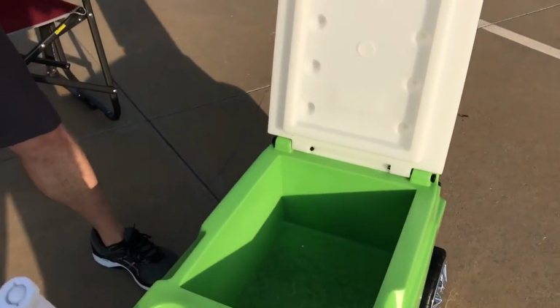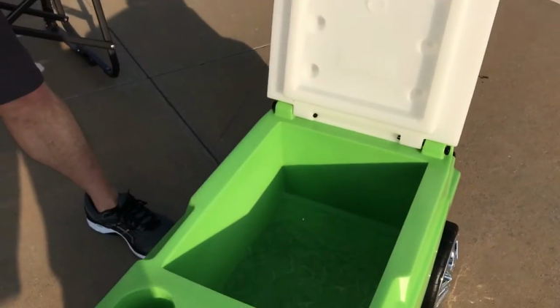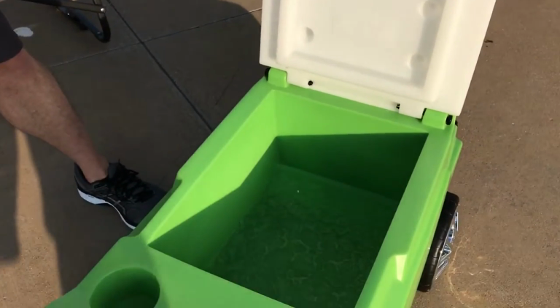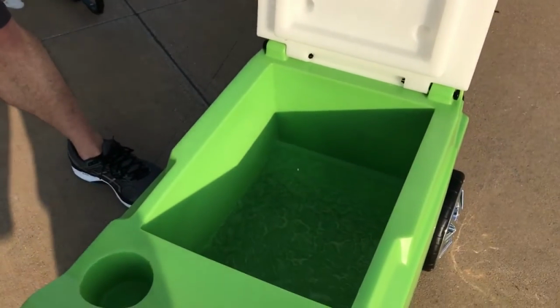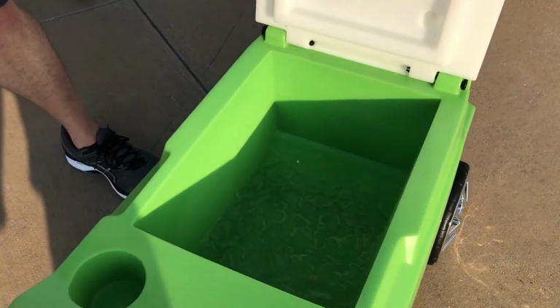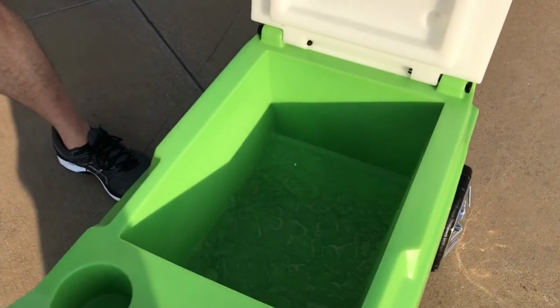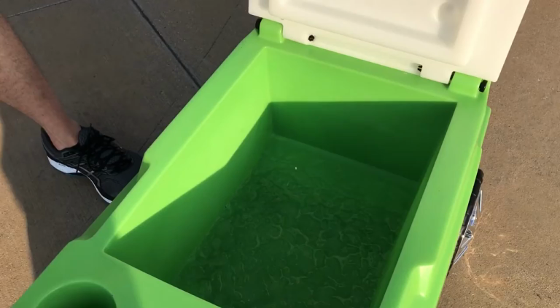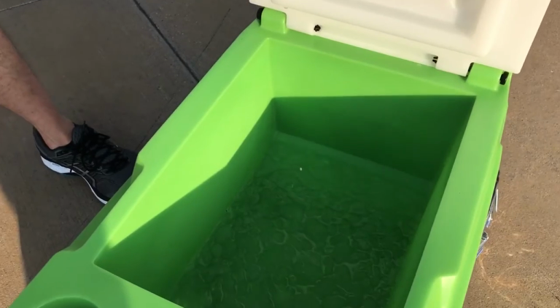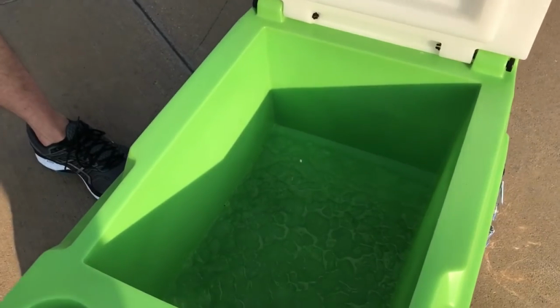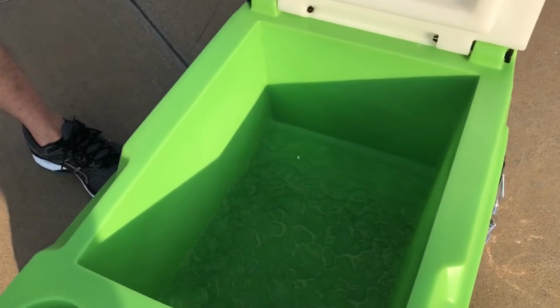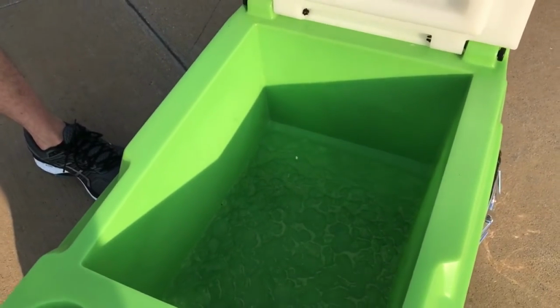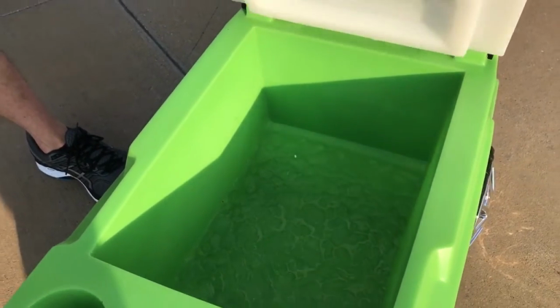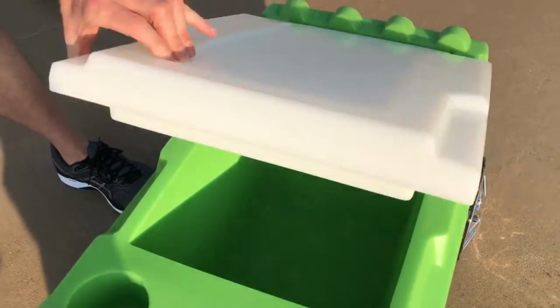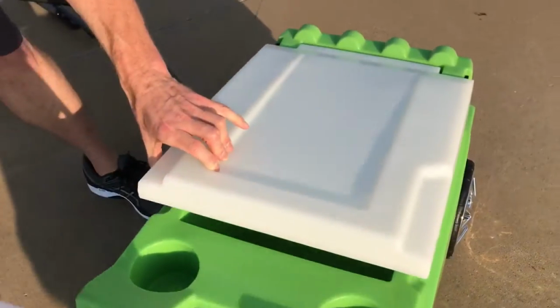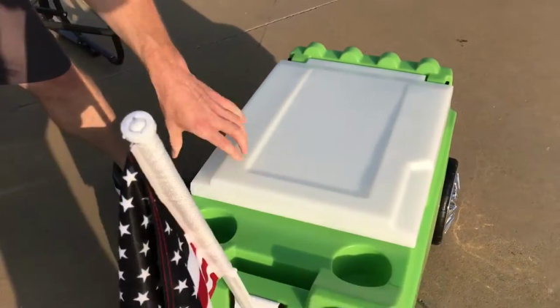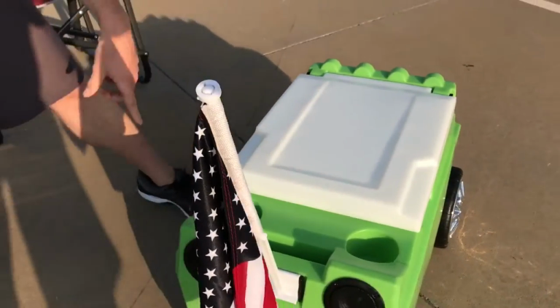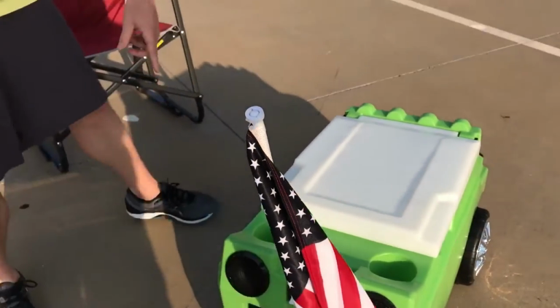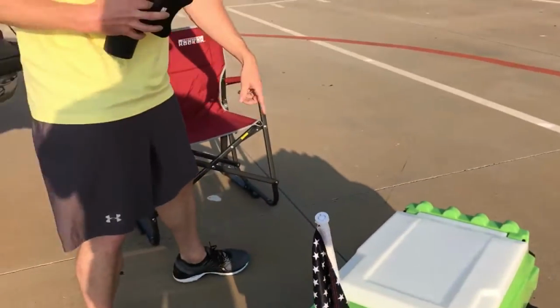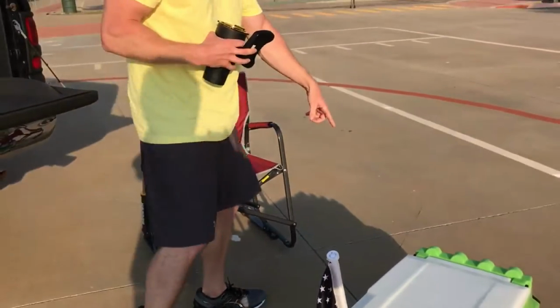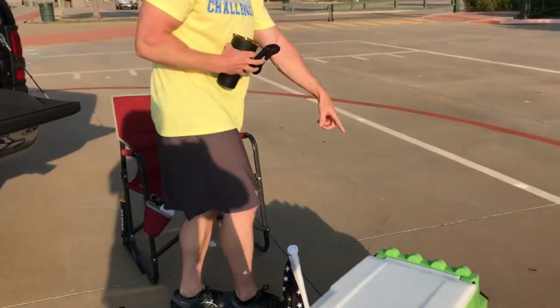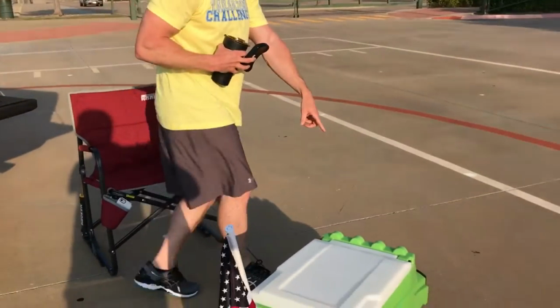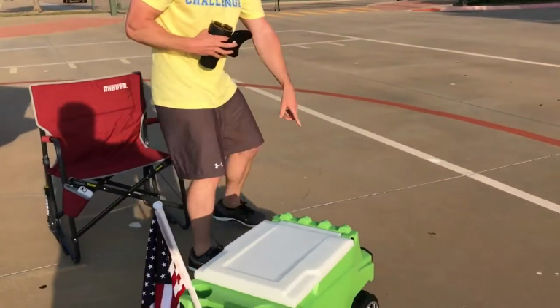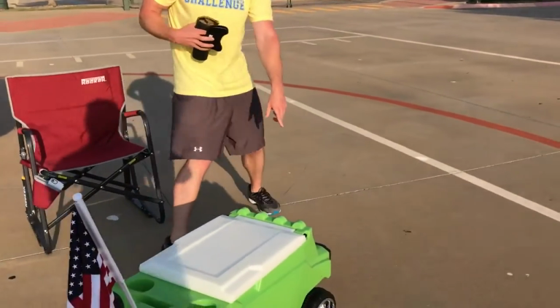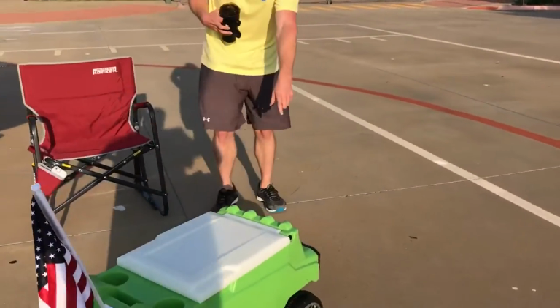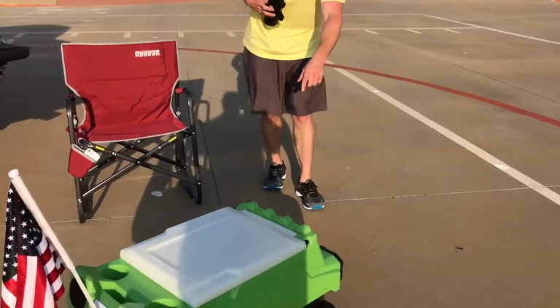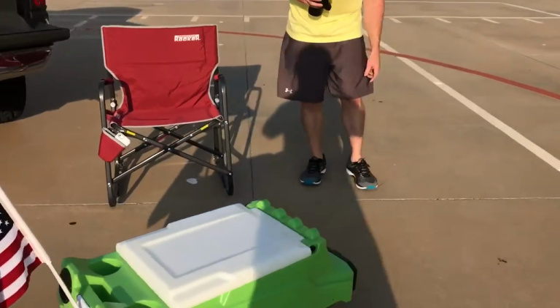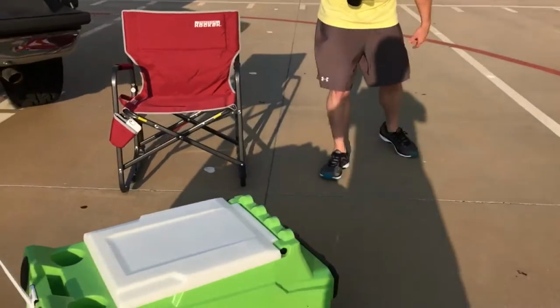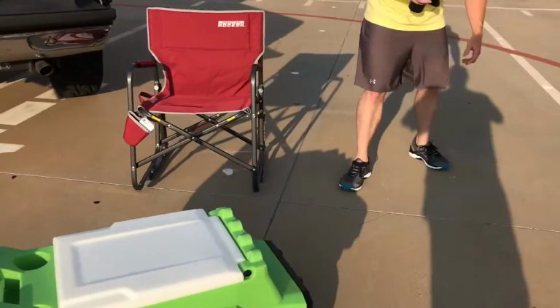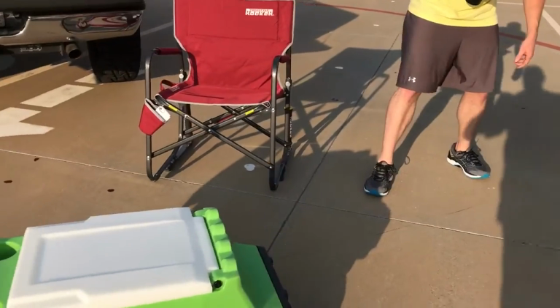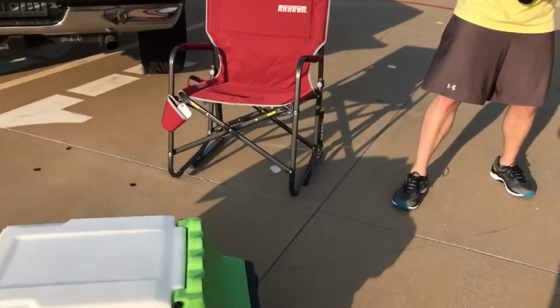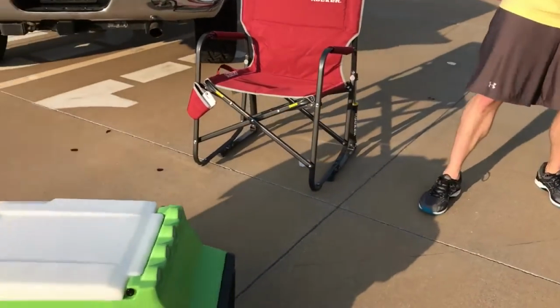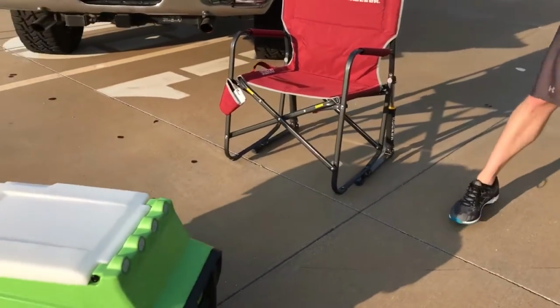The ice has been in there for over 24 hours. It's got the chrome wheels on it. If you go up front you can see the LED headlights on there as well.